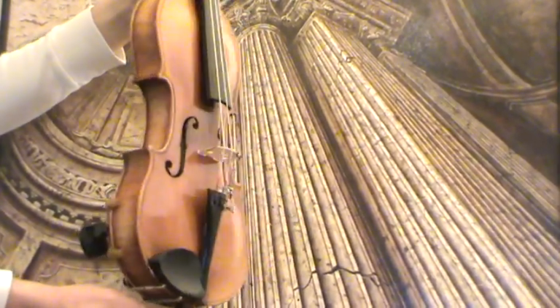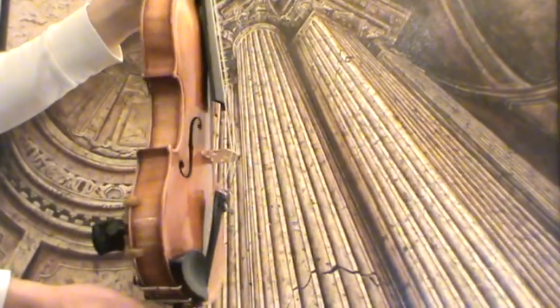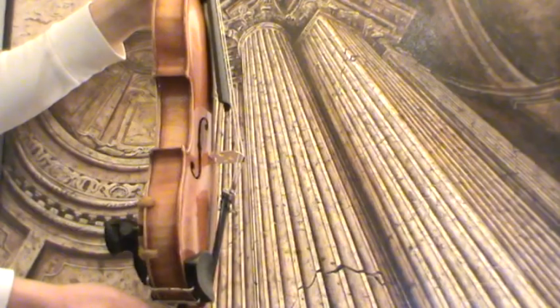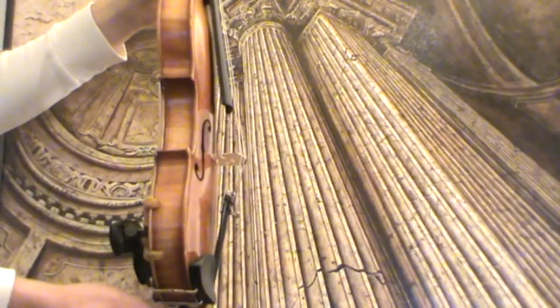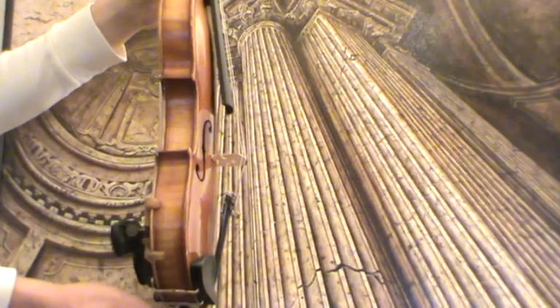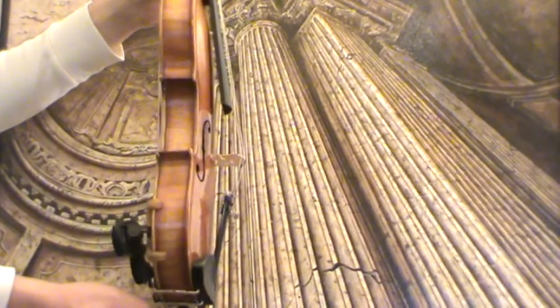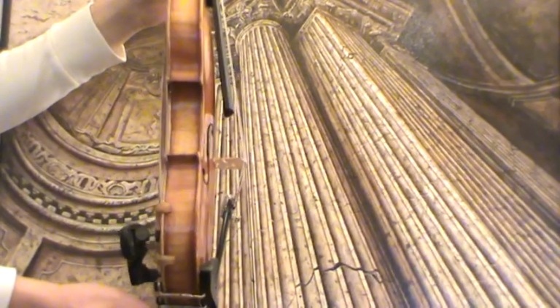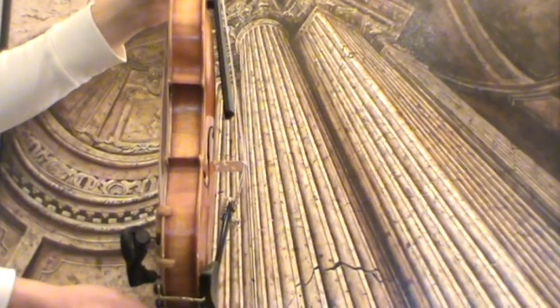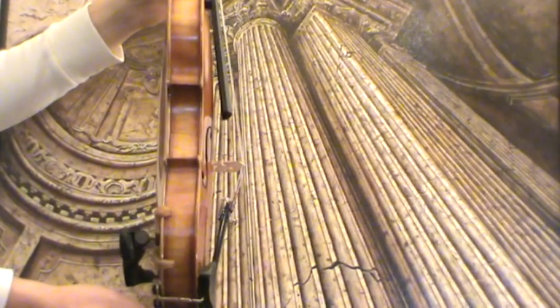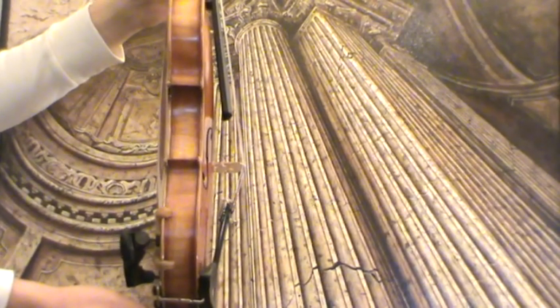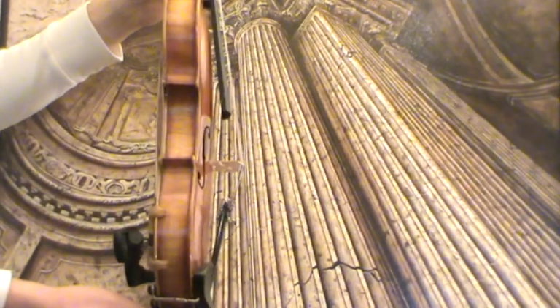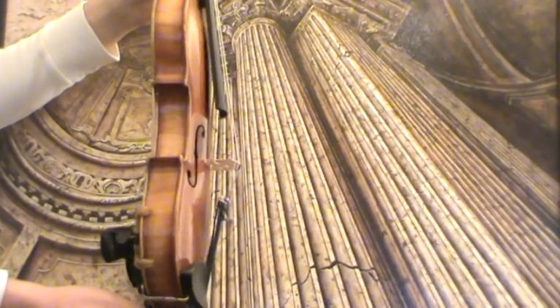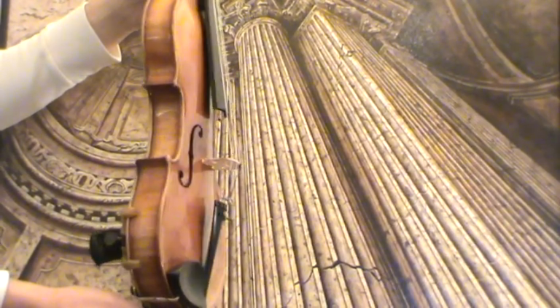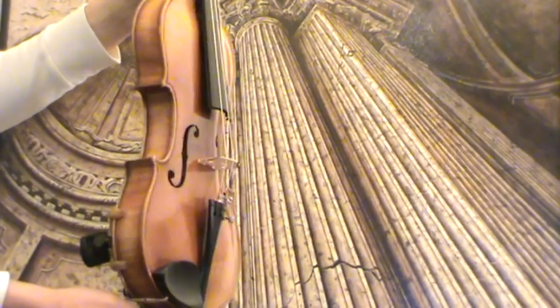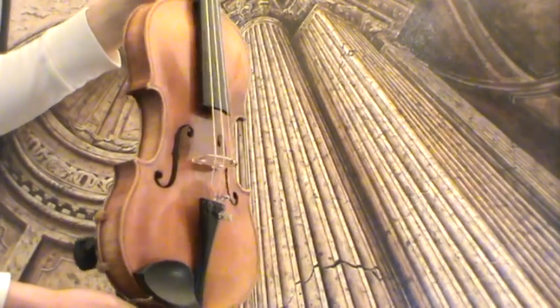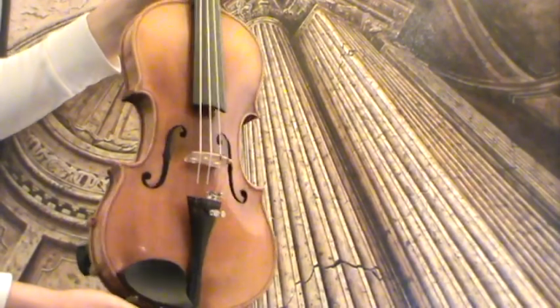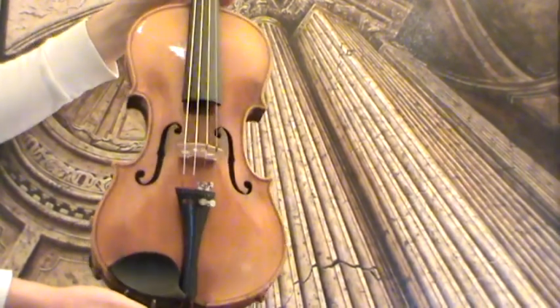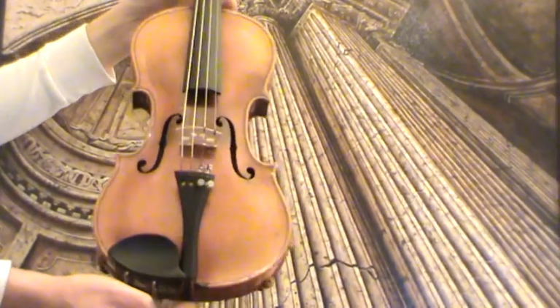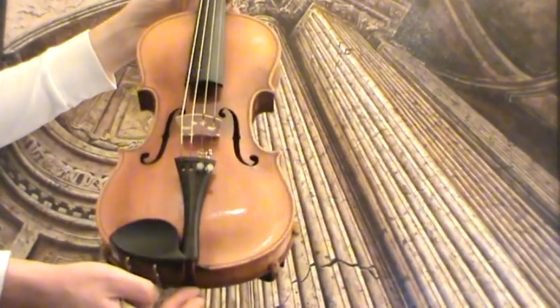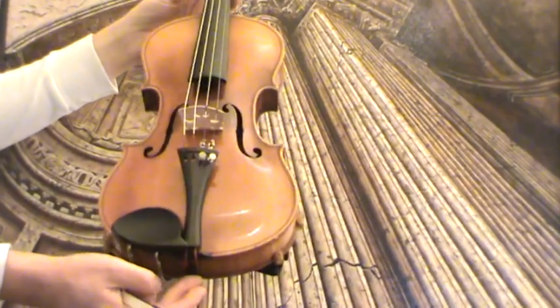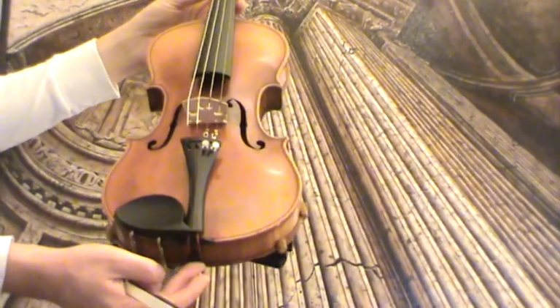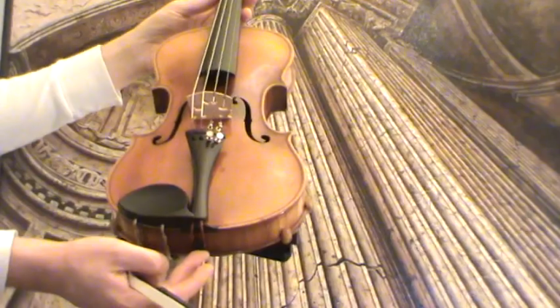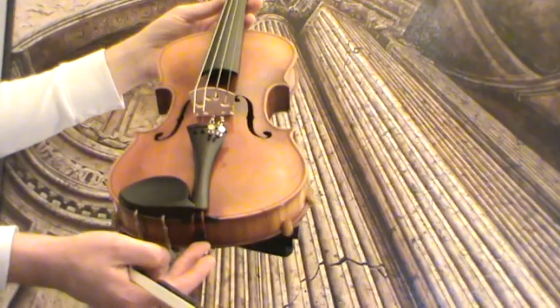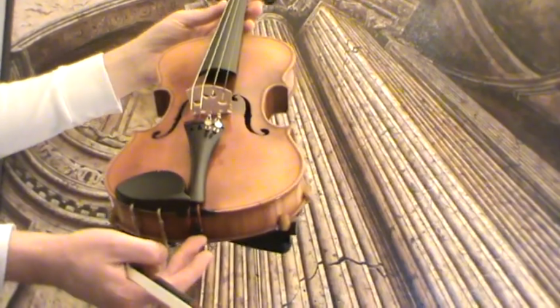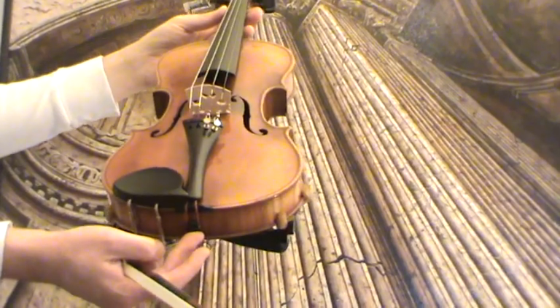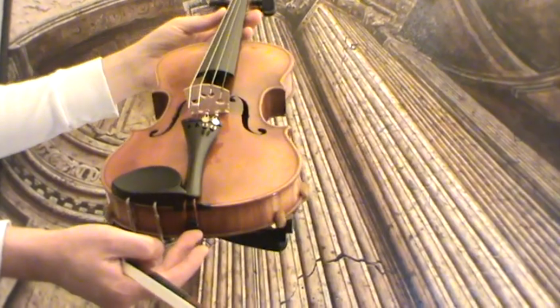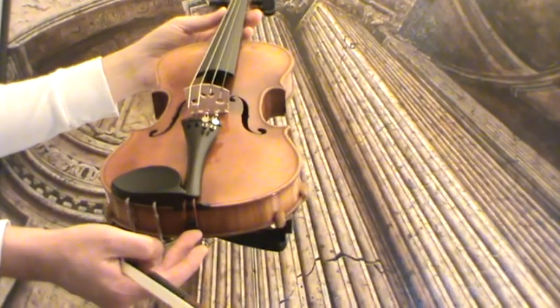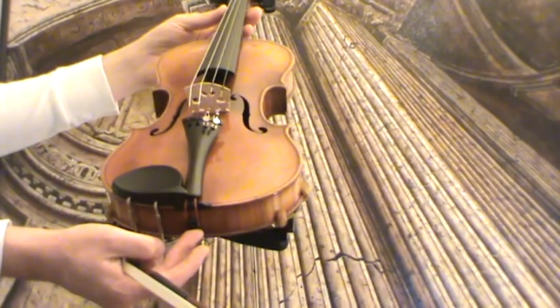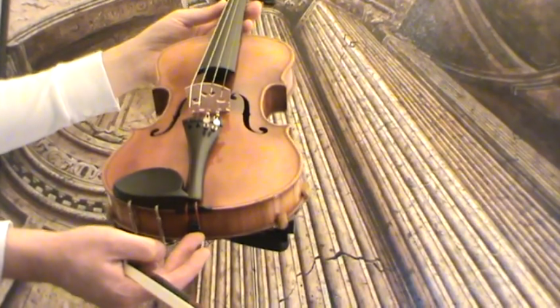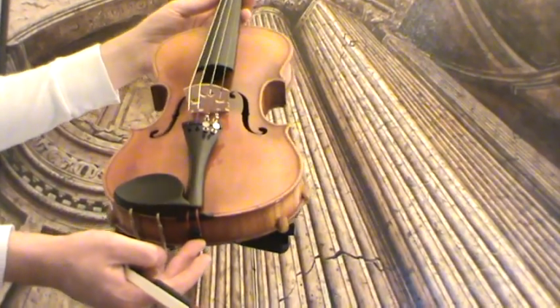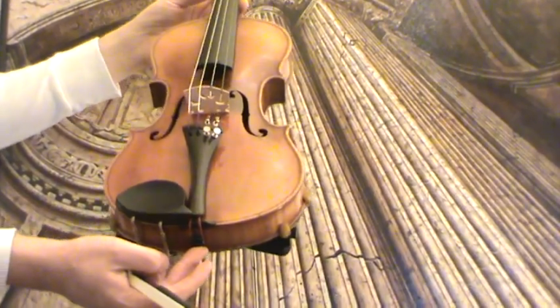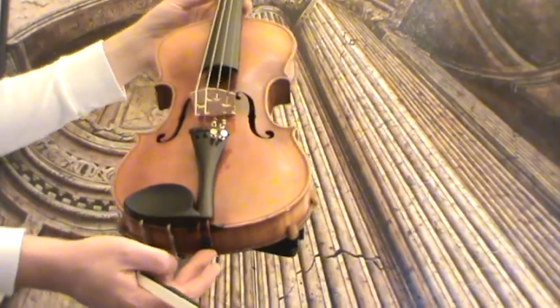In our workshop it received new ebony pegs, new ebony tailpiece, as well as a new bridge and new strings.